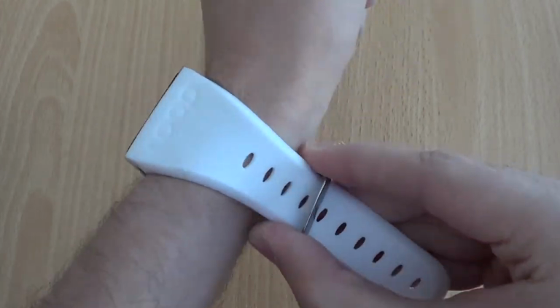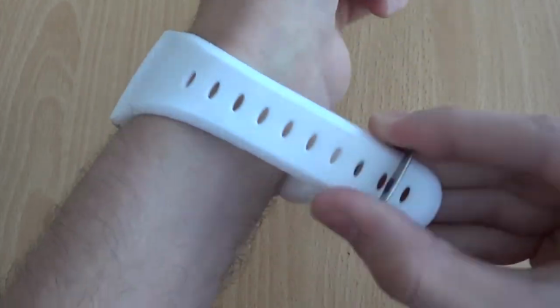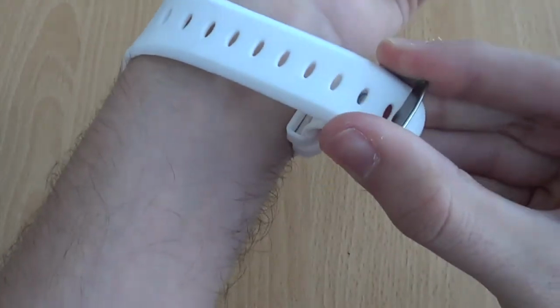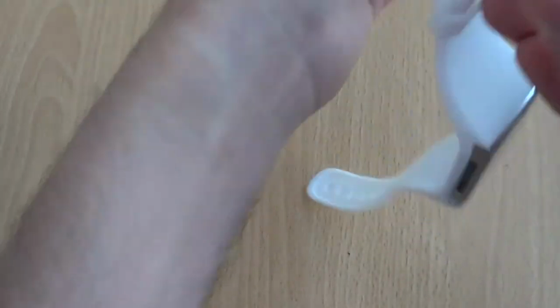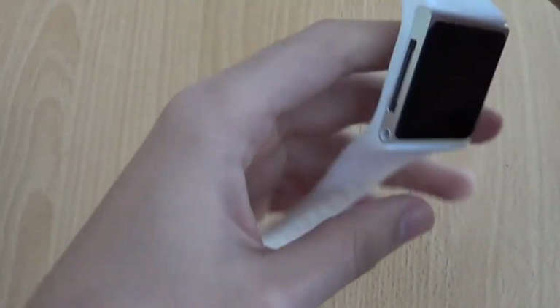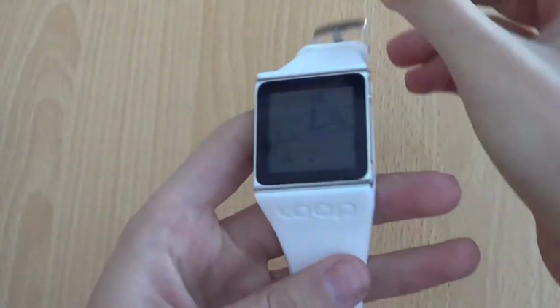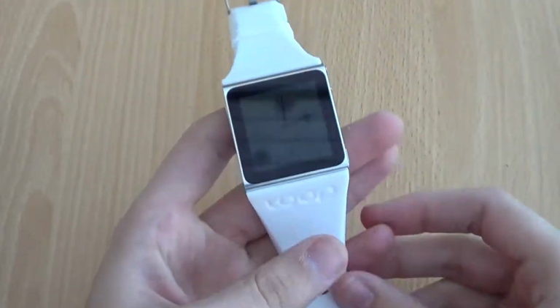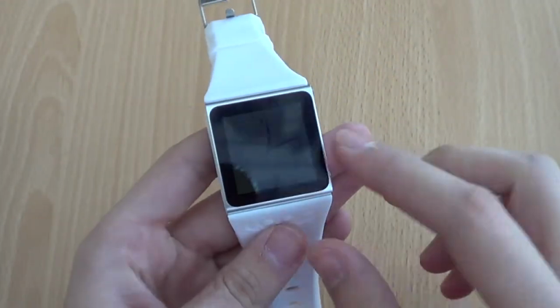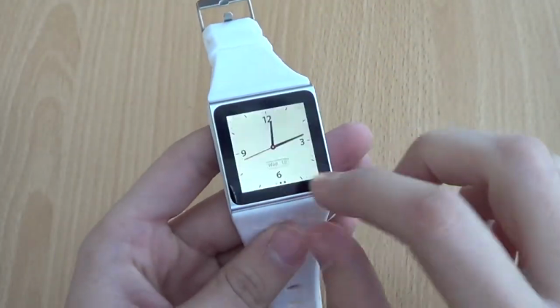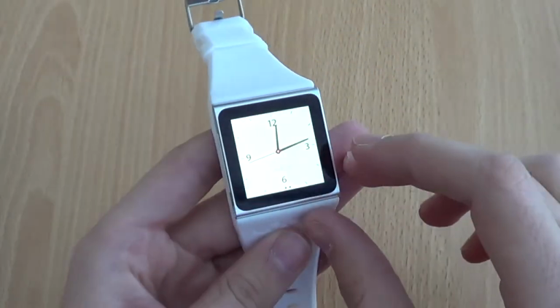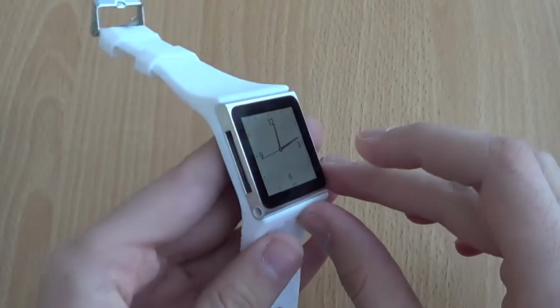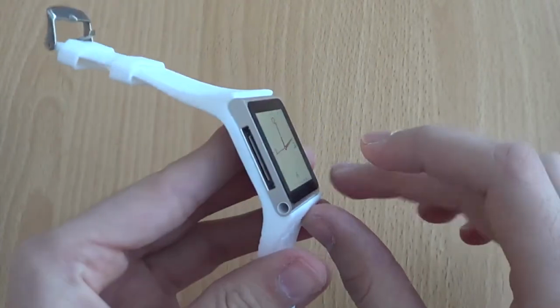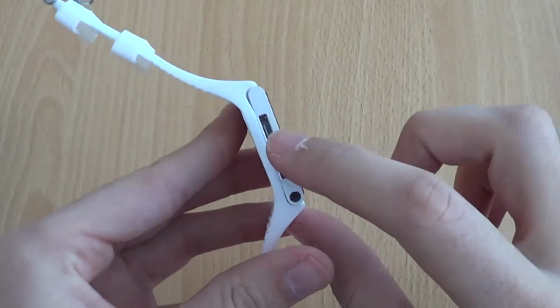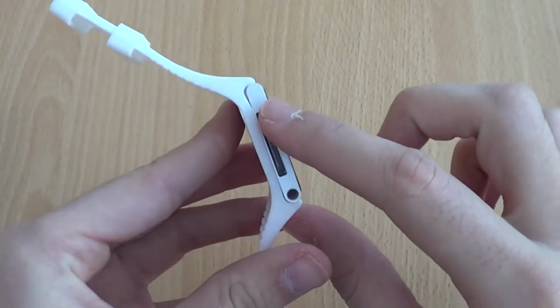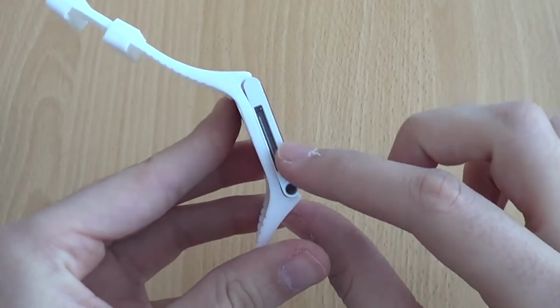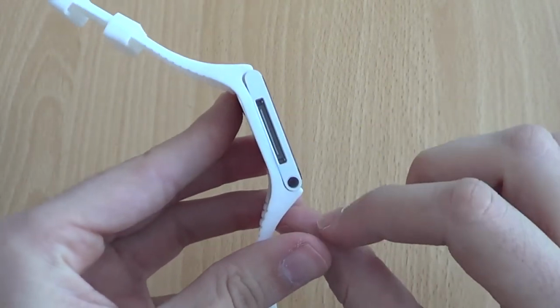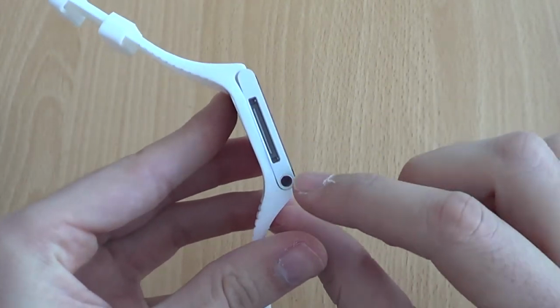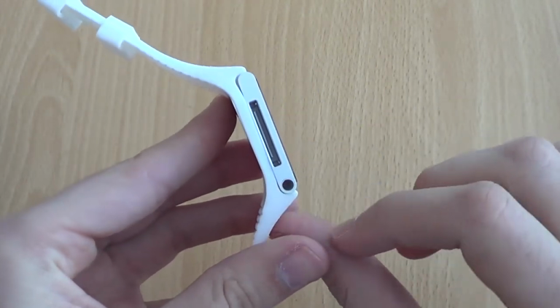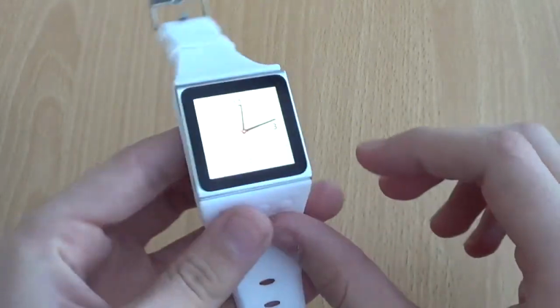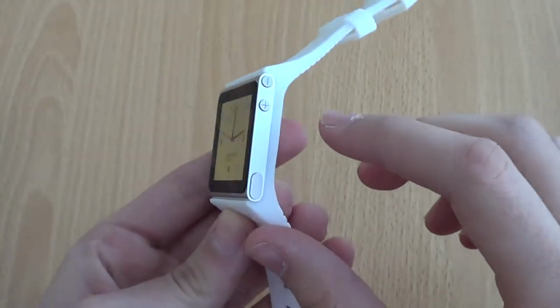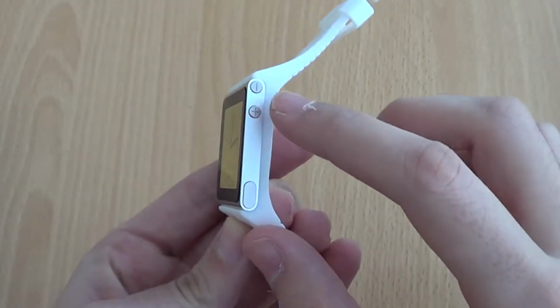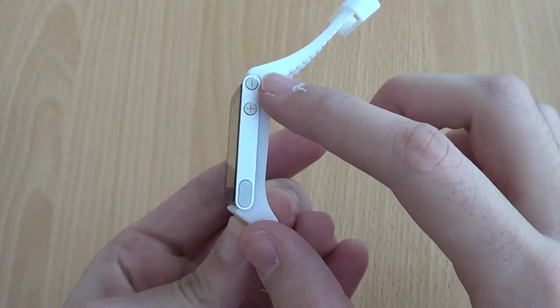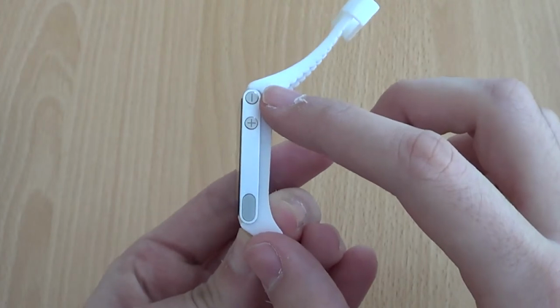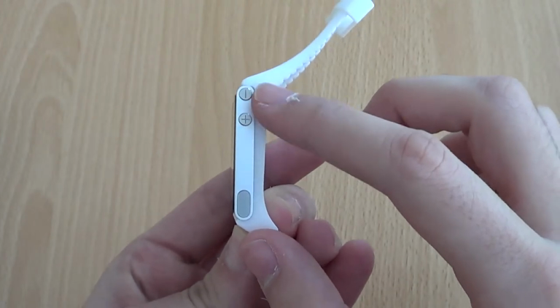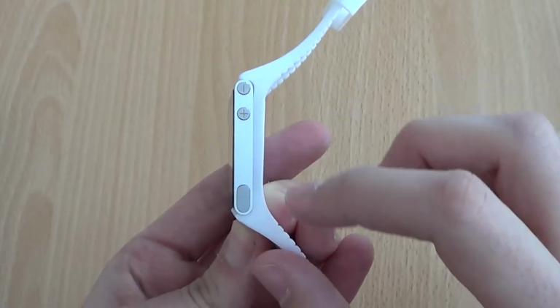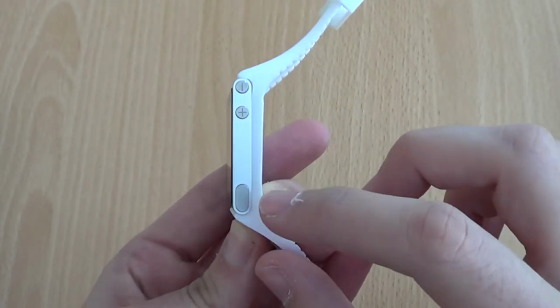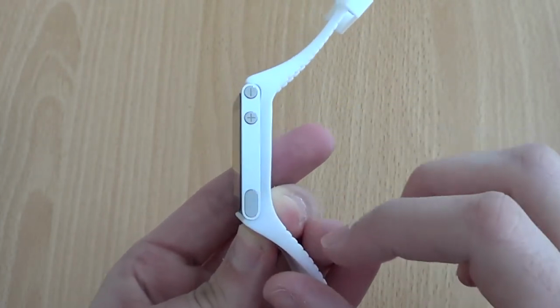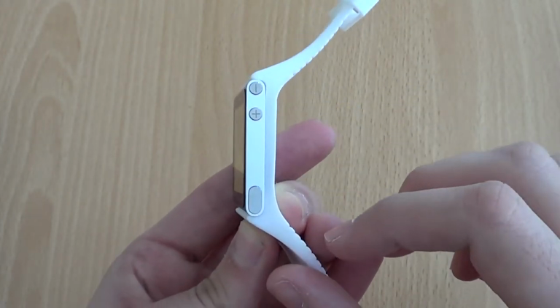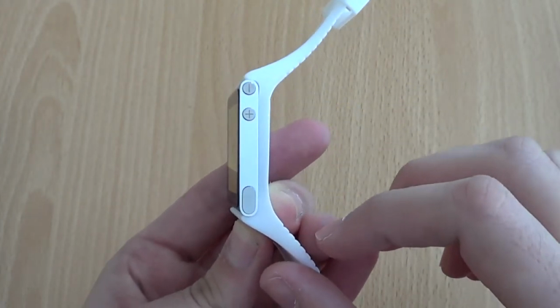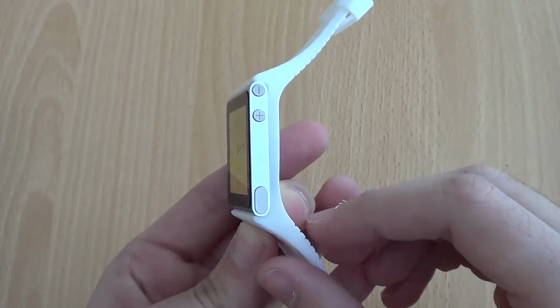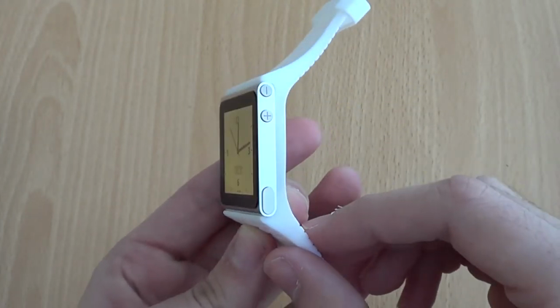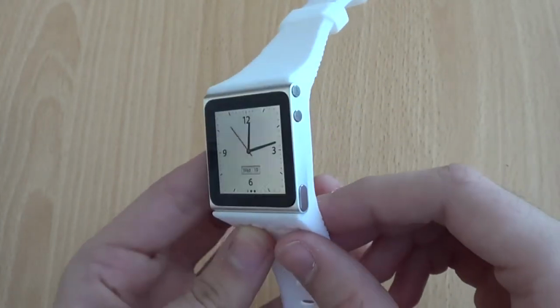It does feel like a very high quality silicone material with a super soft finish, which is great. It also leaves all of the ports exposed, so it means you can charge it up, listen to music, and access all of the buttons whilst it's on your wrist.